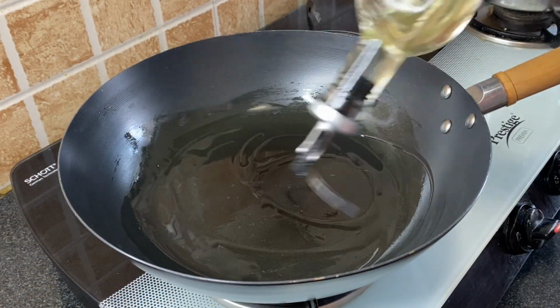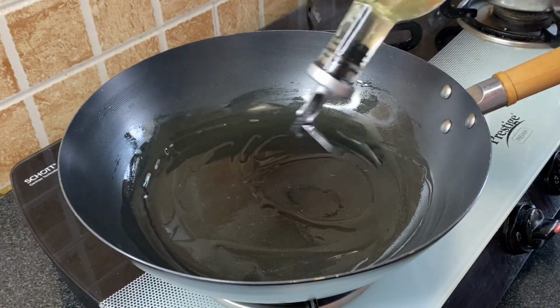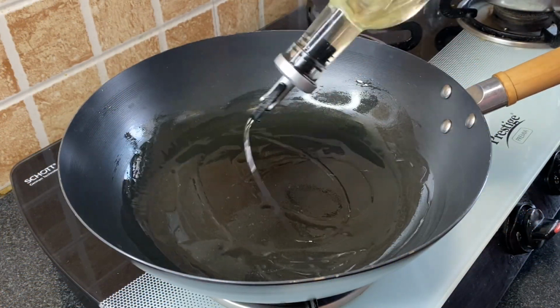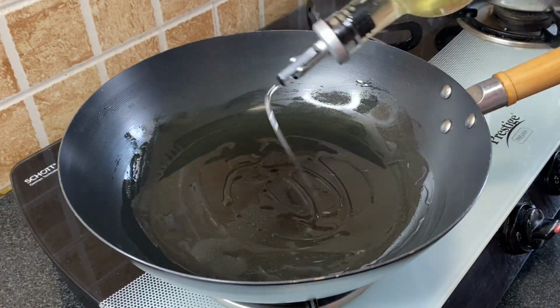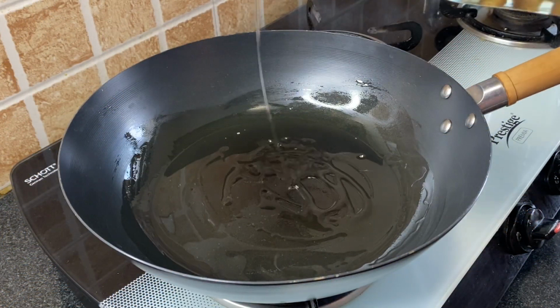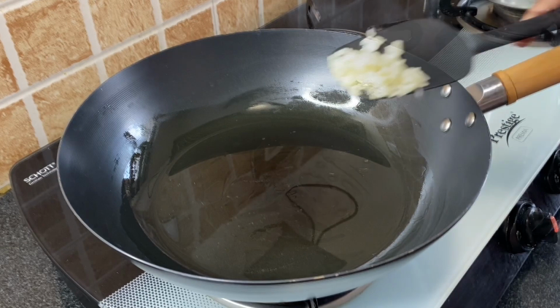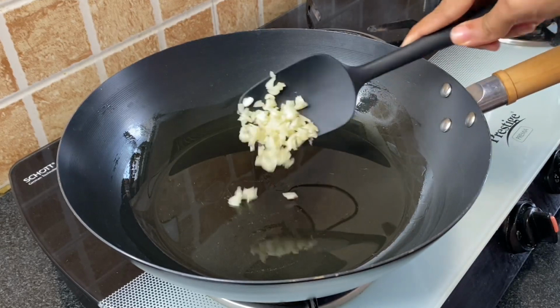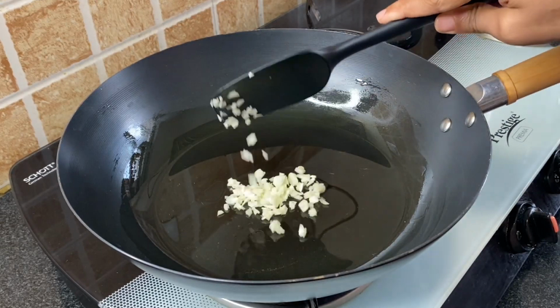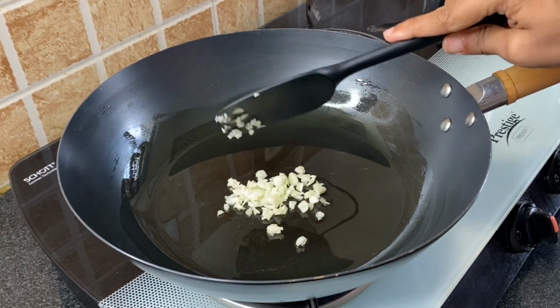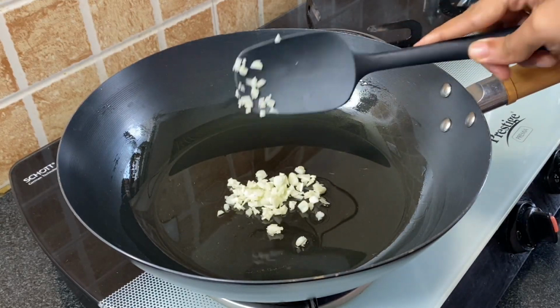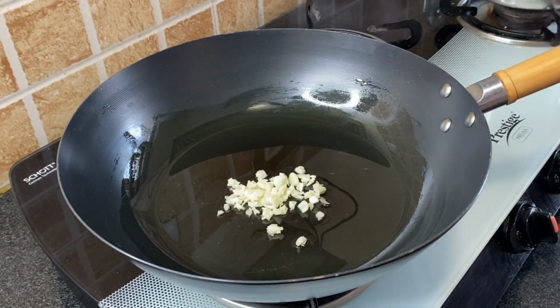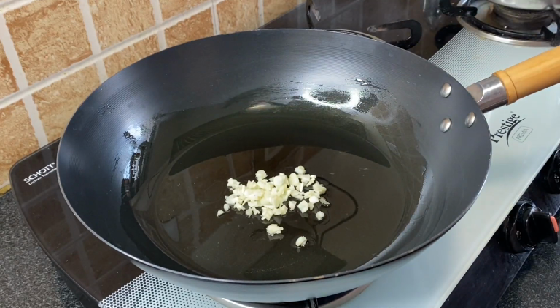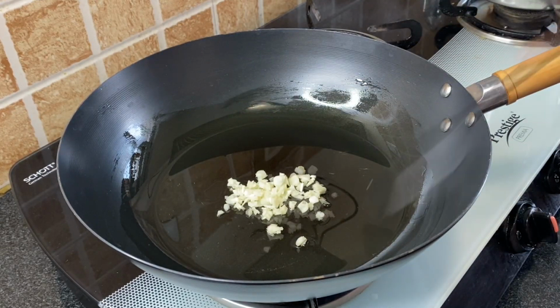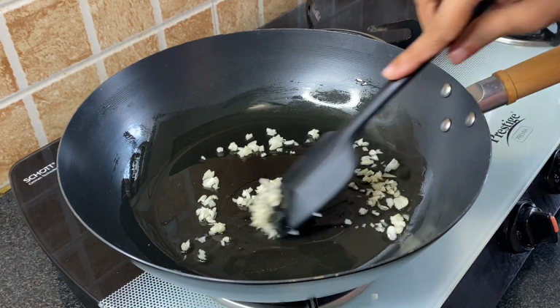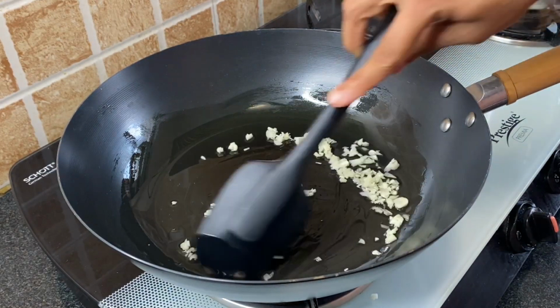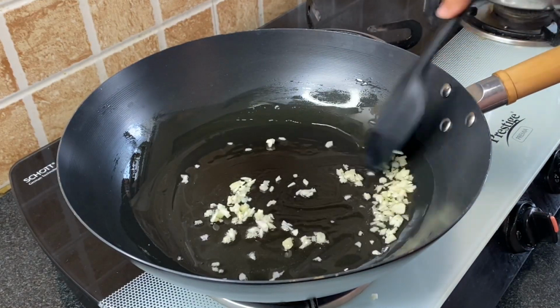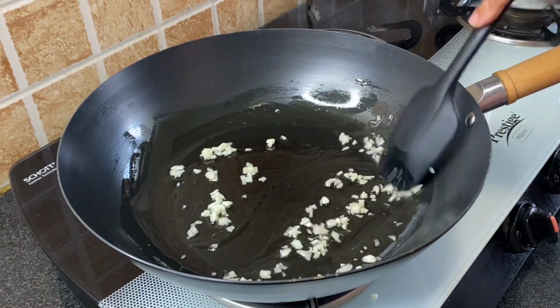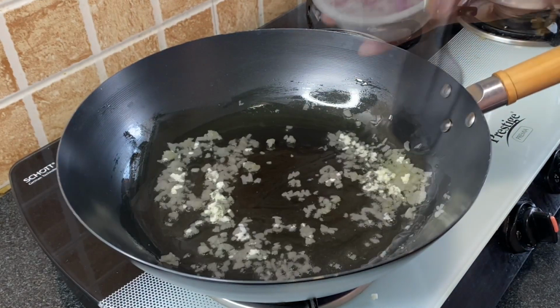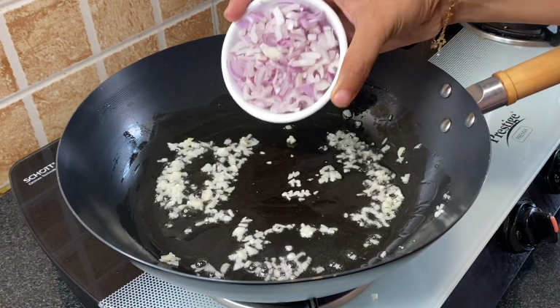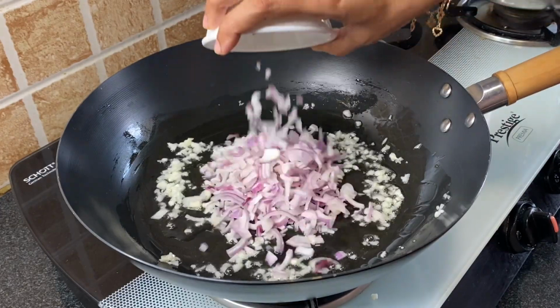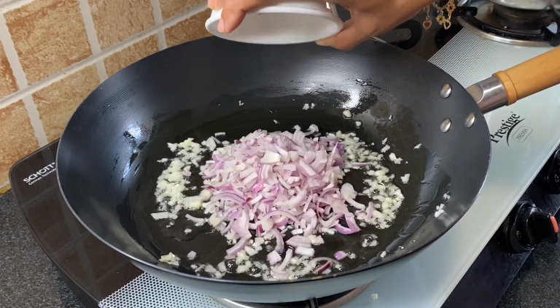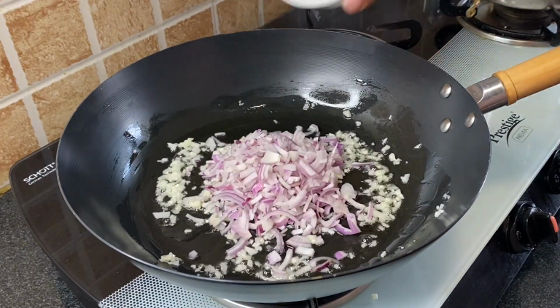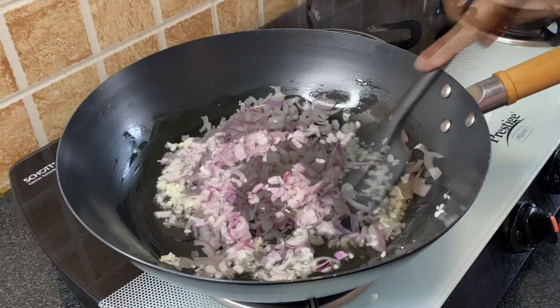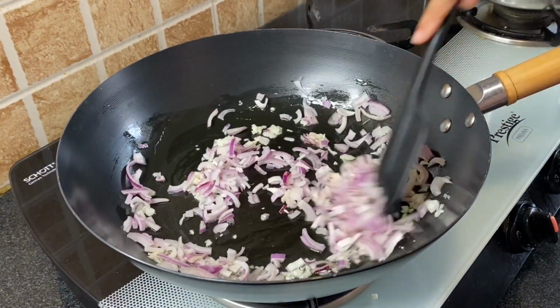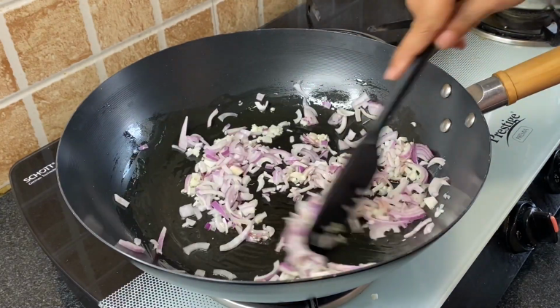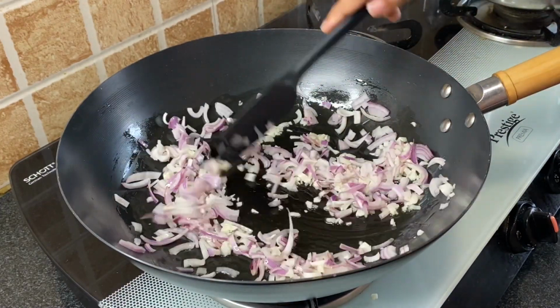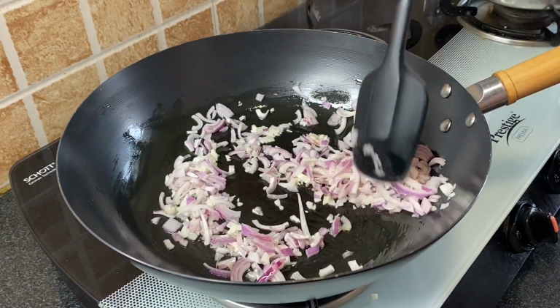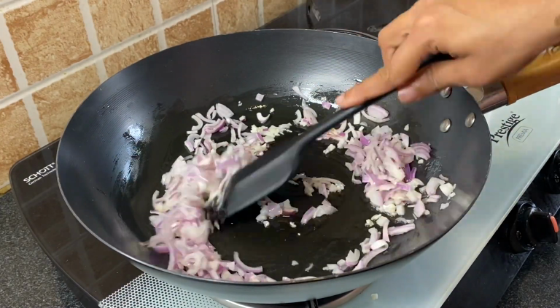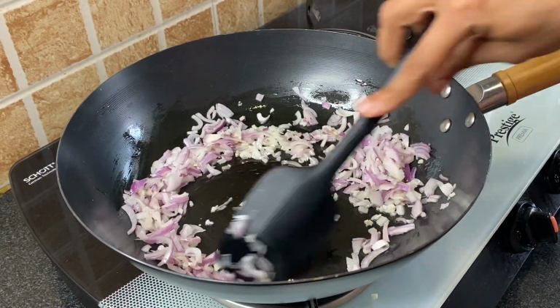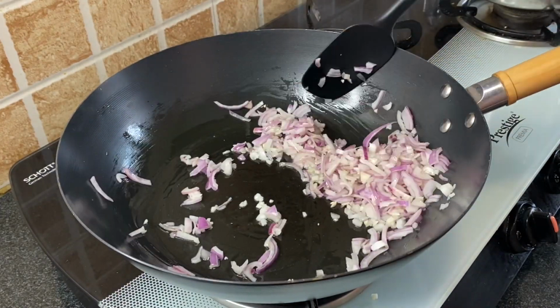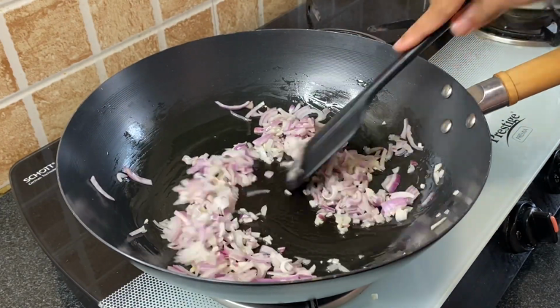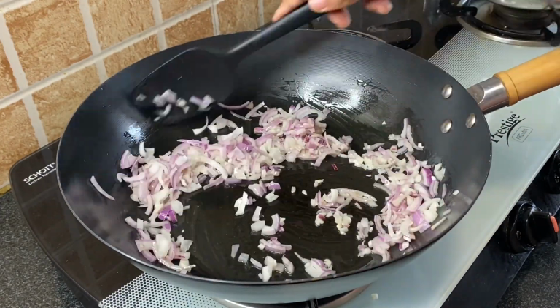To make the filling, heat 1 tablespoon oil in a skillet over high heat. Add 1 teaspoon minced garlic, sauté for a few seconds, and next add 1 chopped onion, sauté till it becomes translucent.